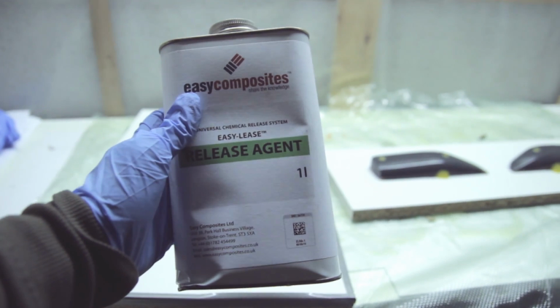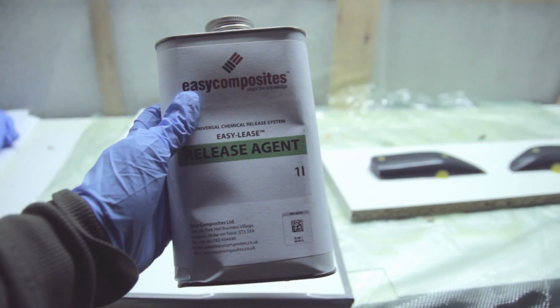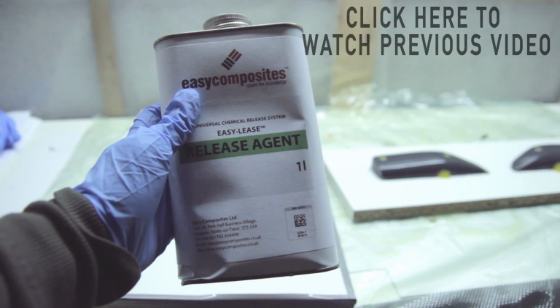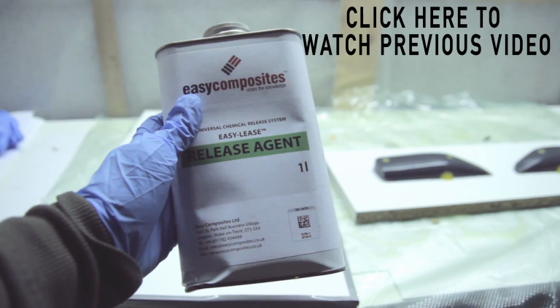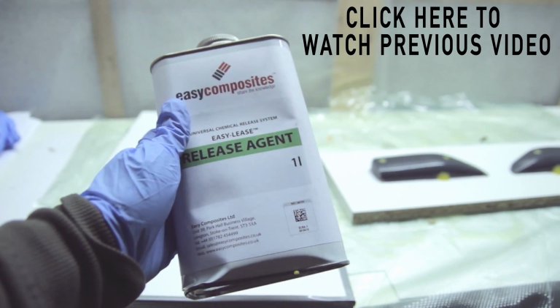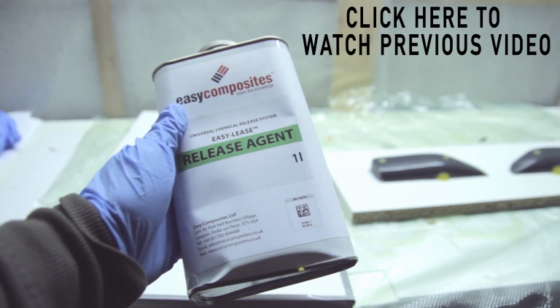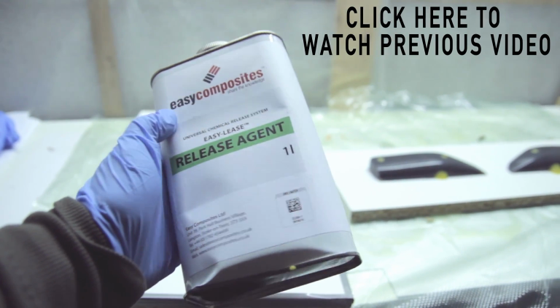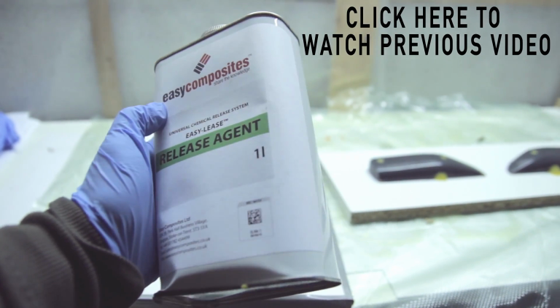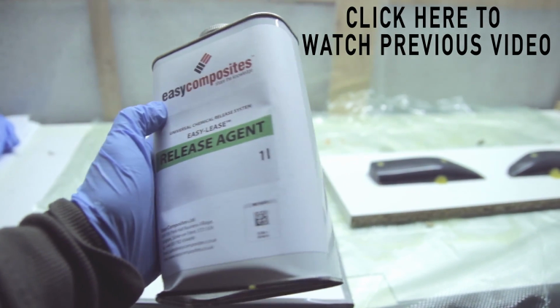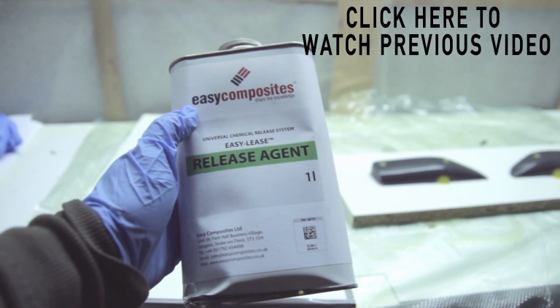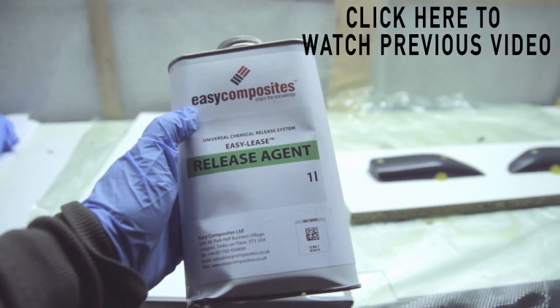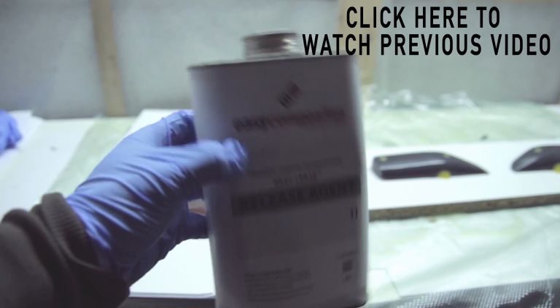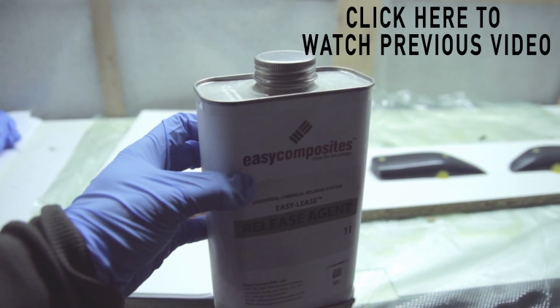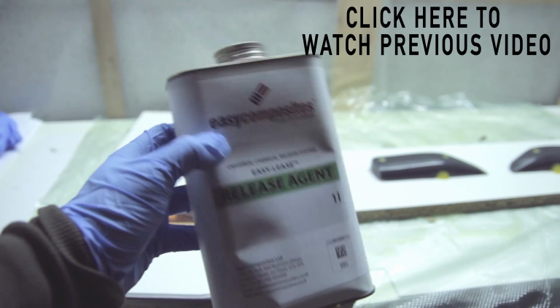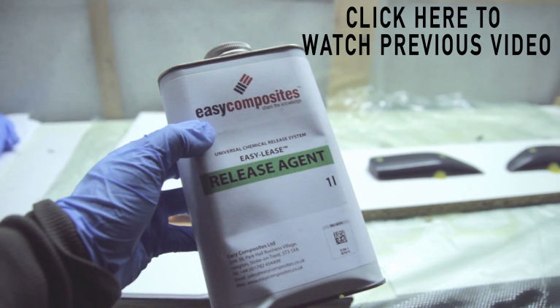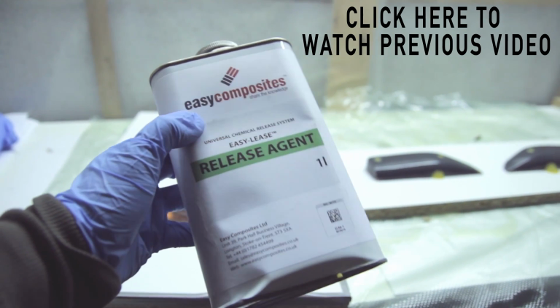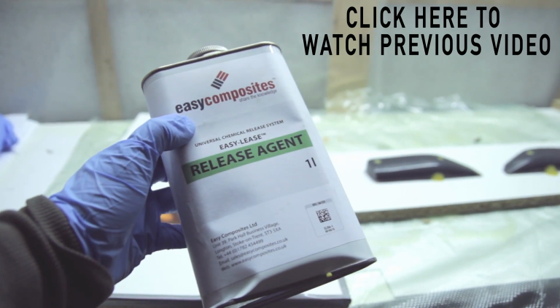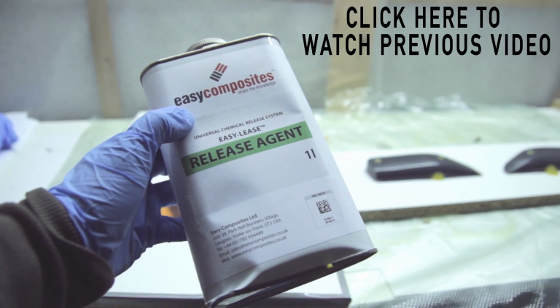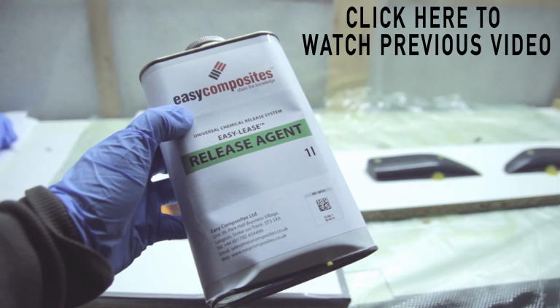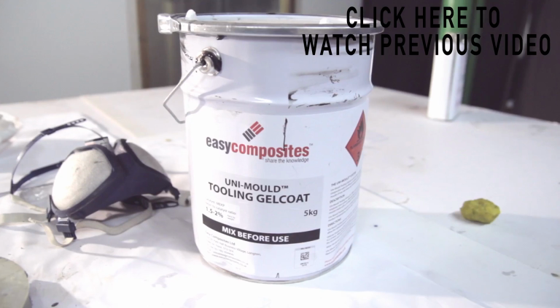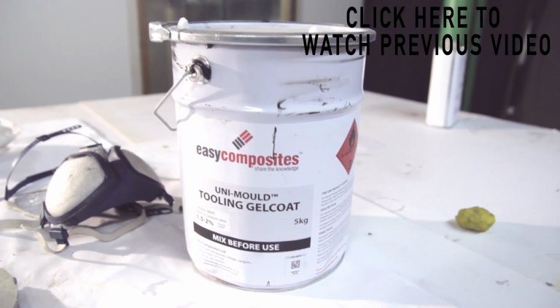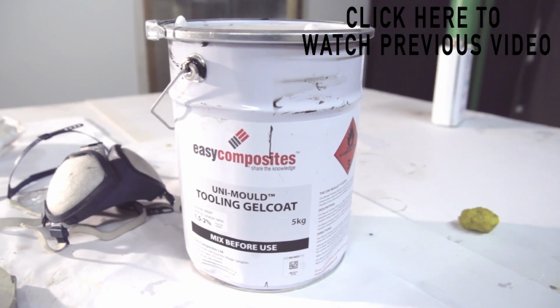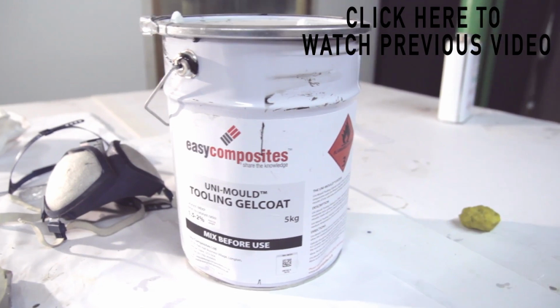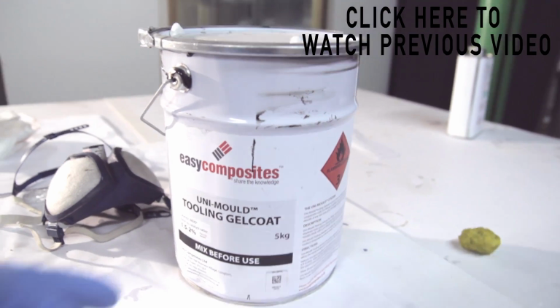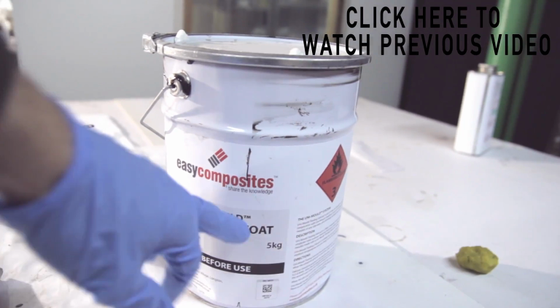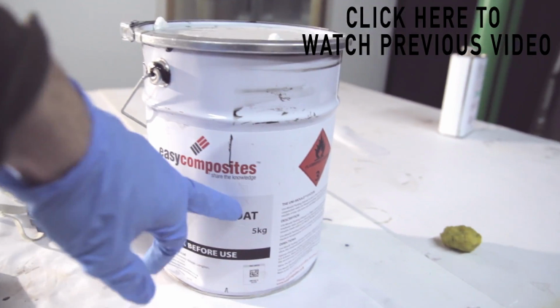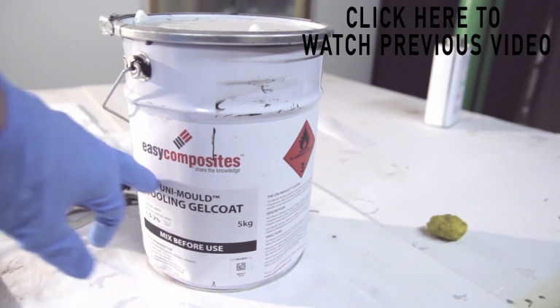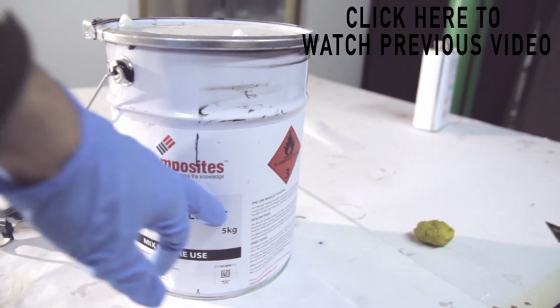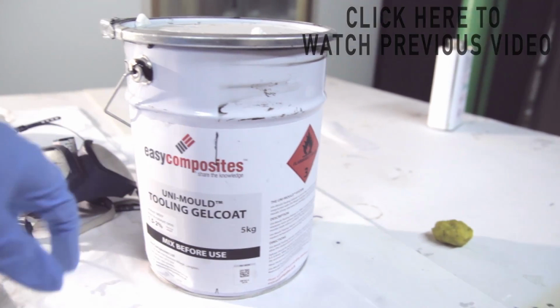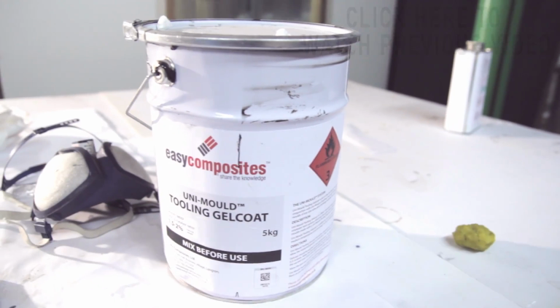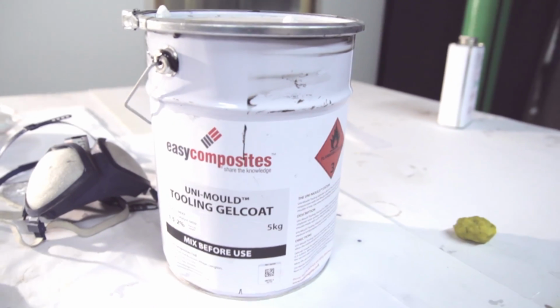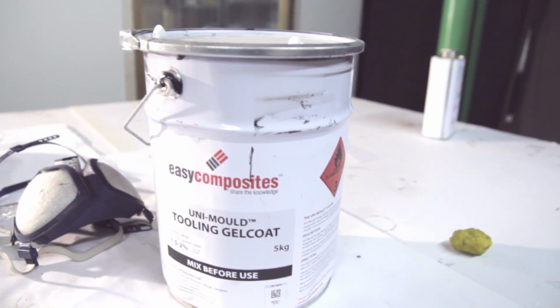Now we're up for the mold making. The first and most important part is the release agent. I'm using the chemical release agent from Easy Composites, and you will see it's demolding quite well at the end of the video.